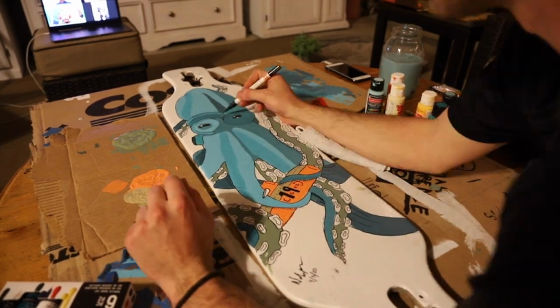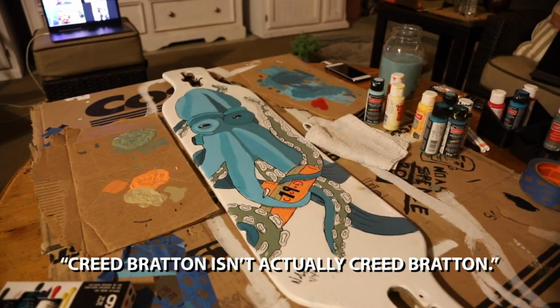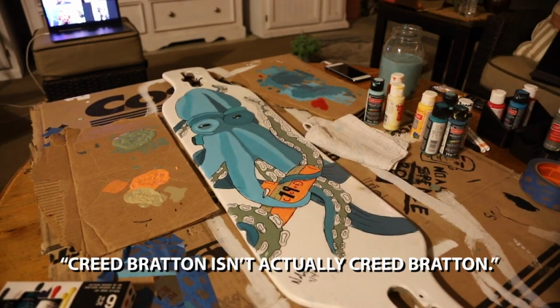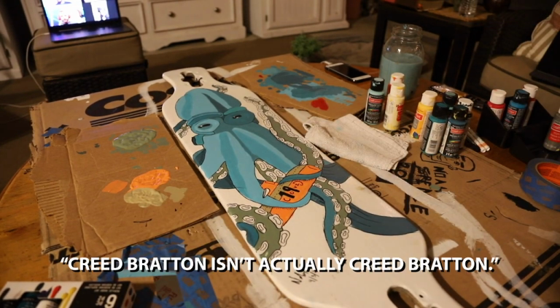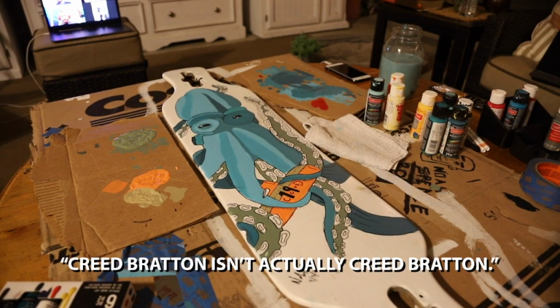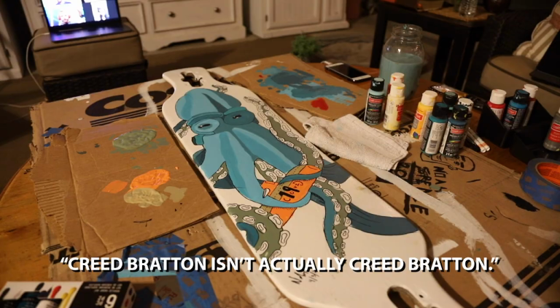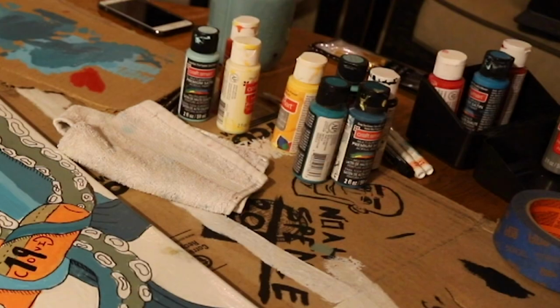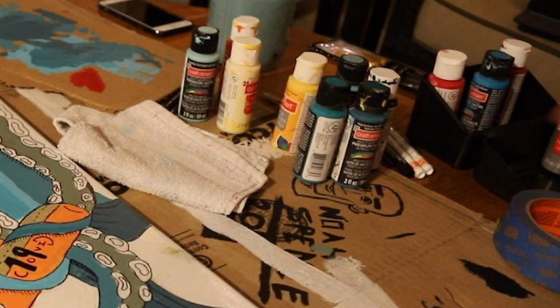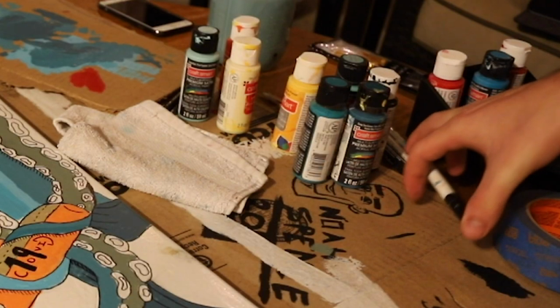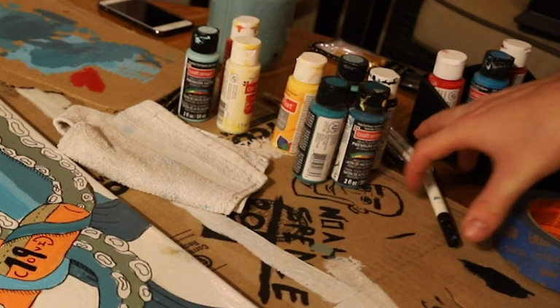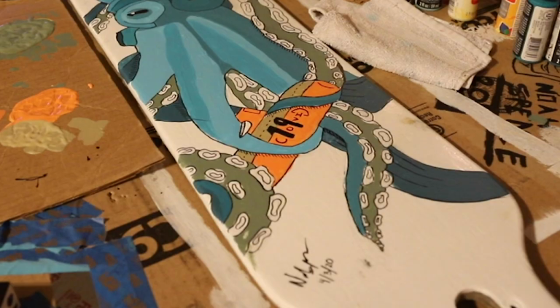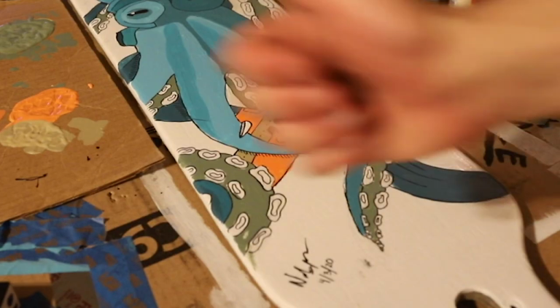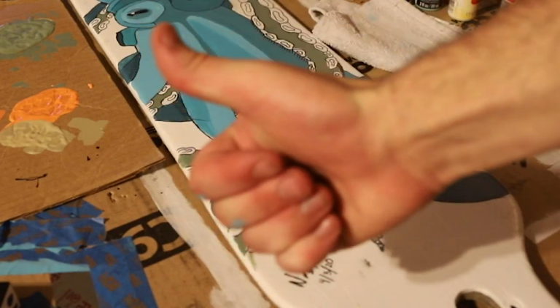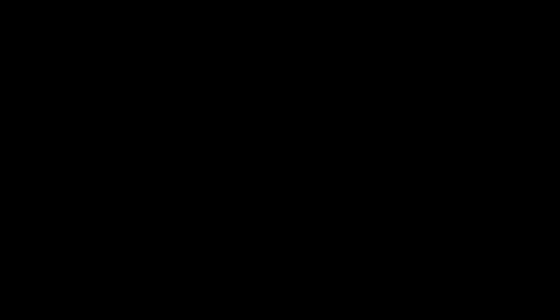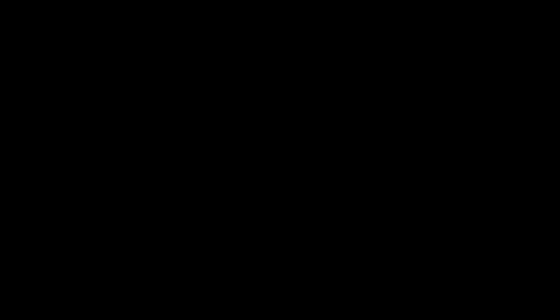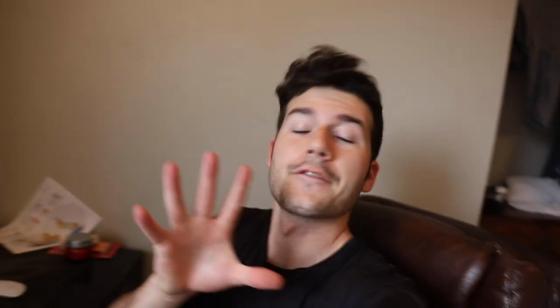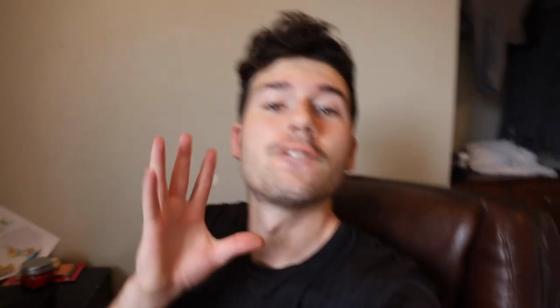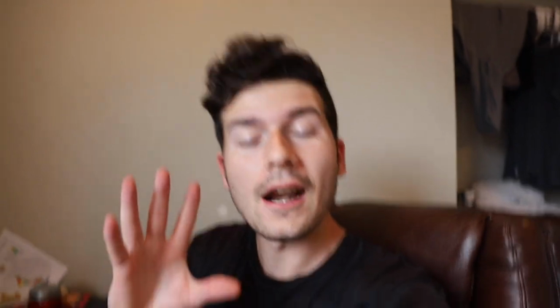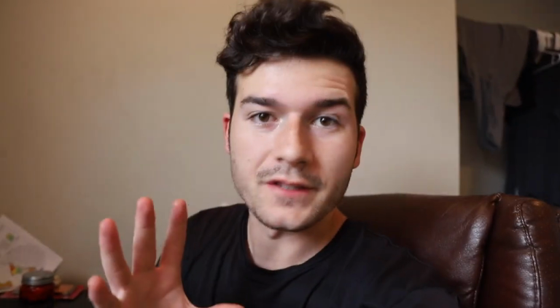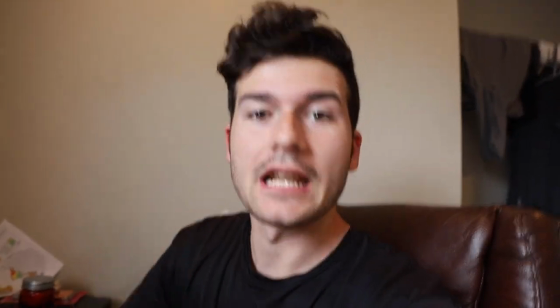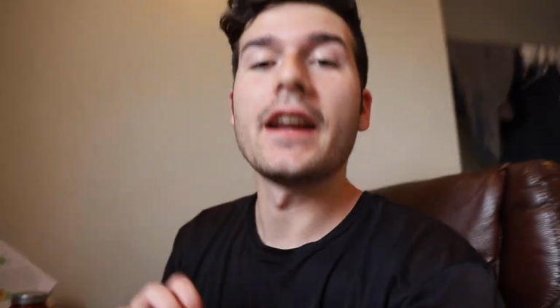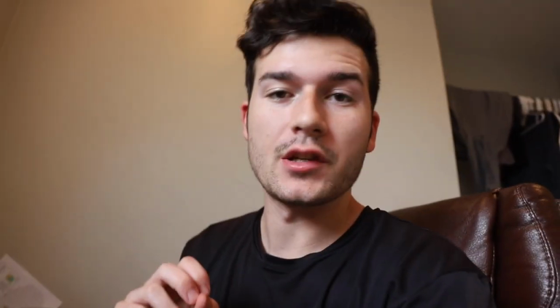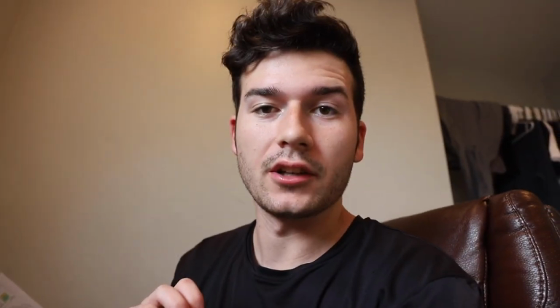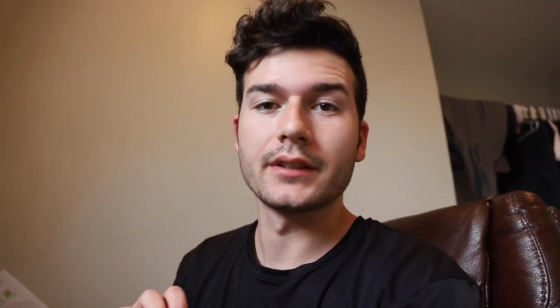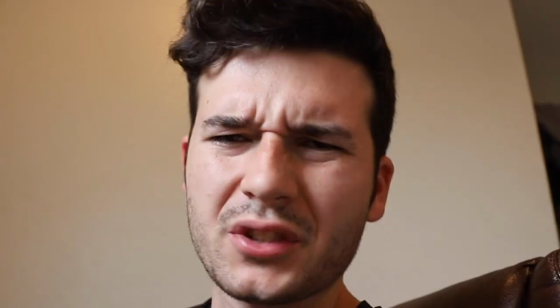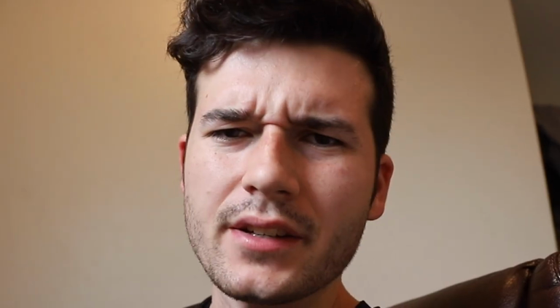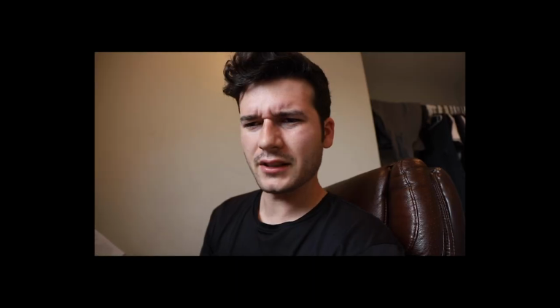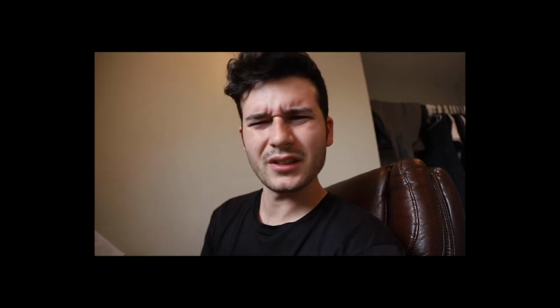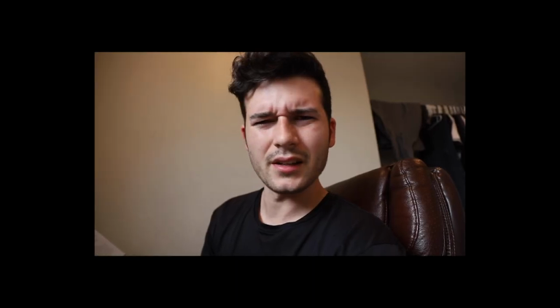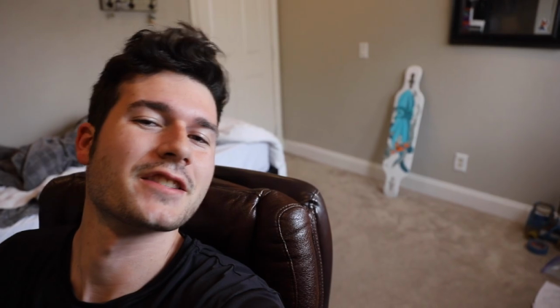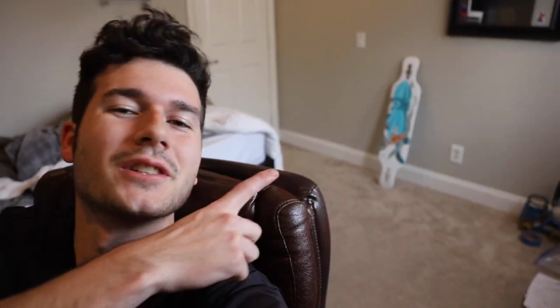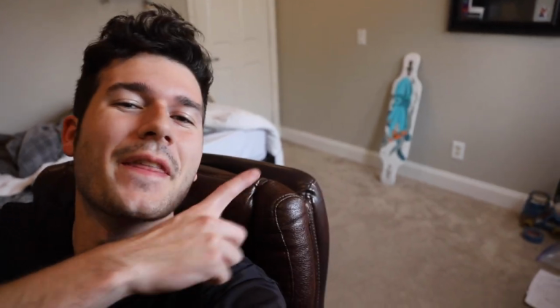Creed Bratton isn't actually Creed Bratton — that's not even a conspiracy. After four hours of painting, I'm finally finished with the octopus. Or squid. Is it an octopus or a squid? Anyway, here's the final results of that thing.